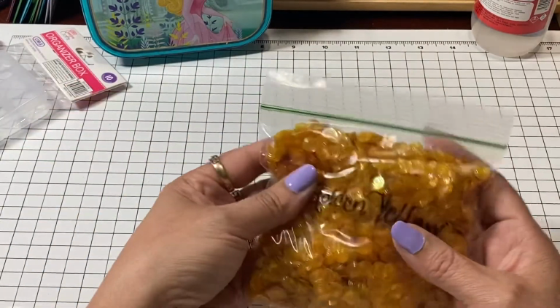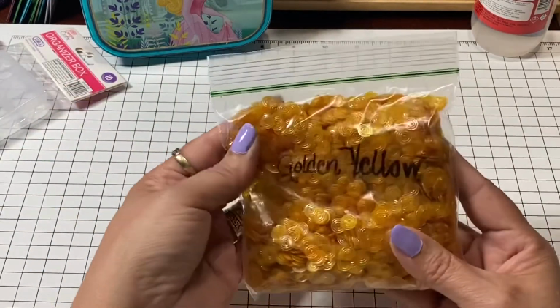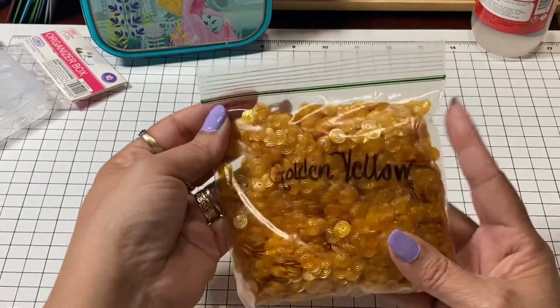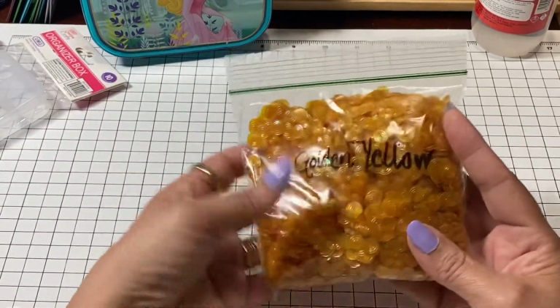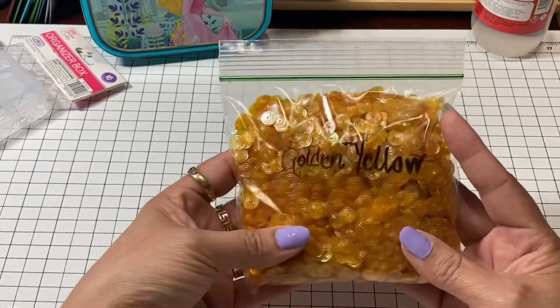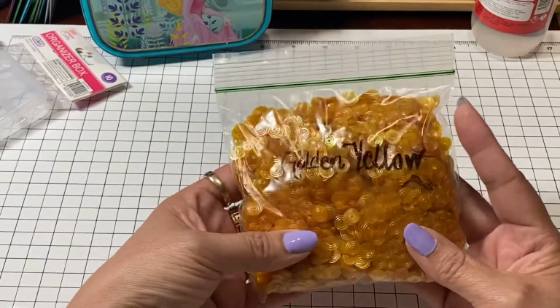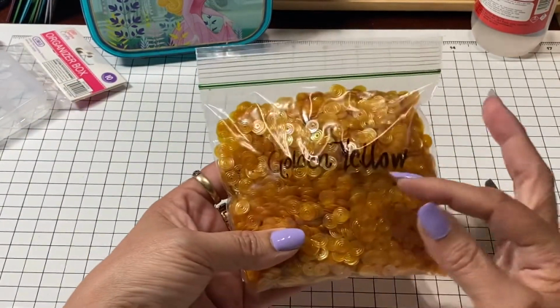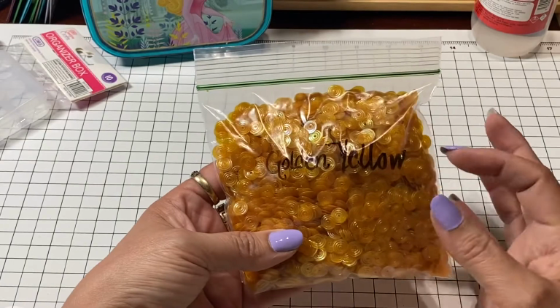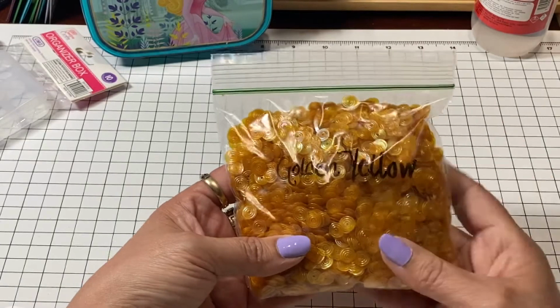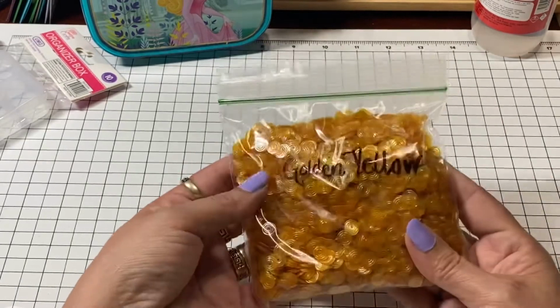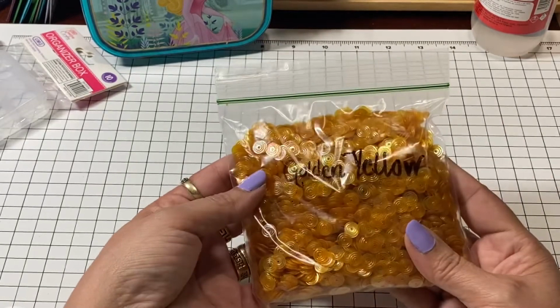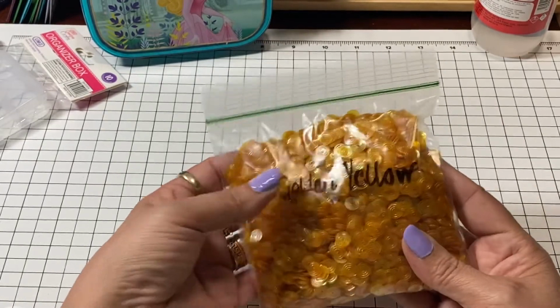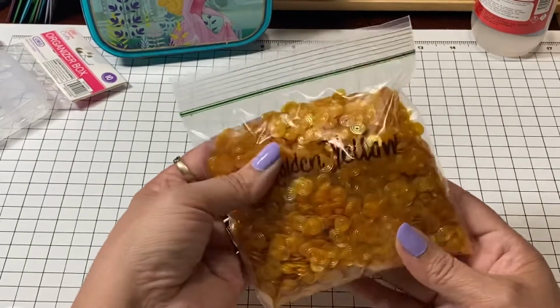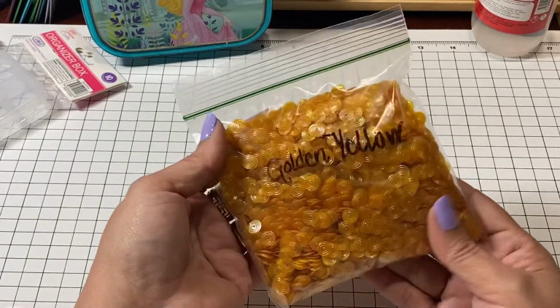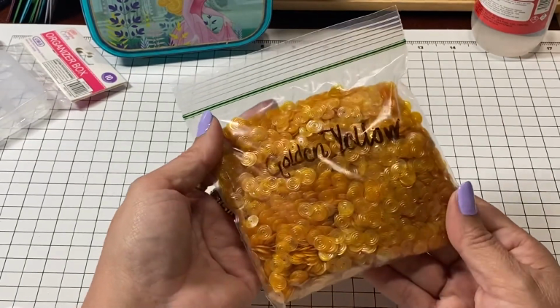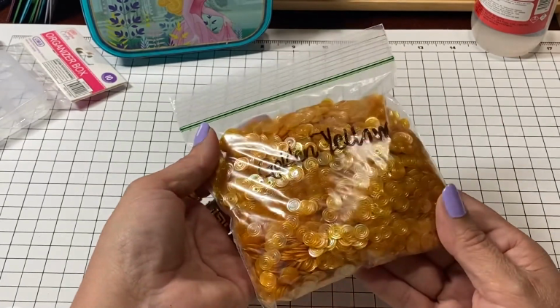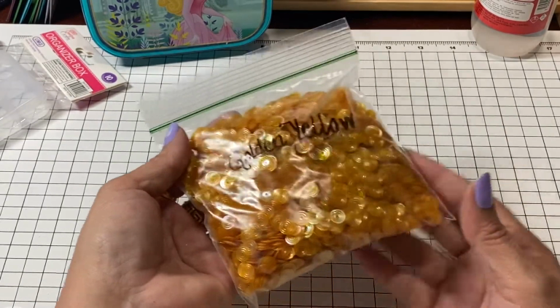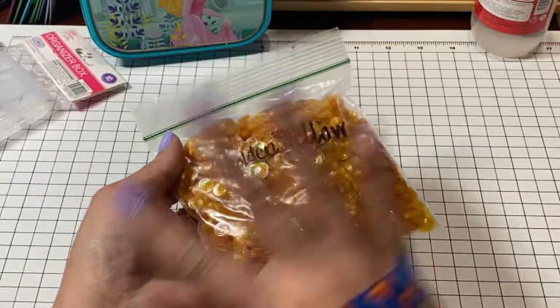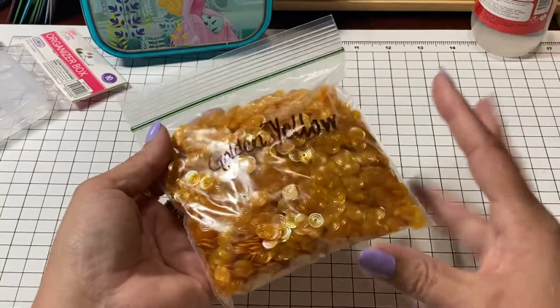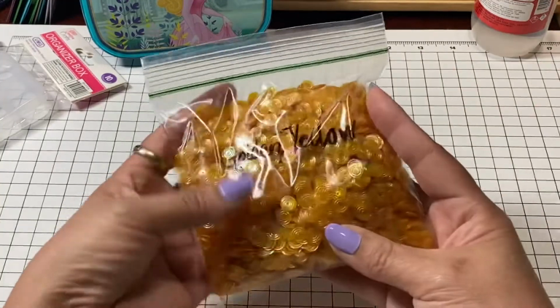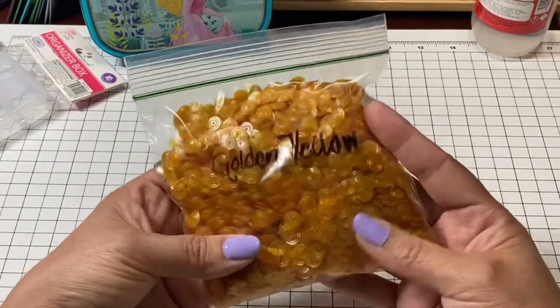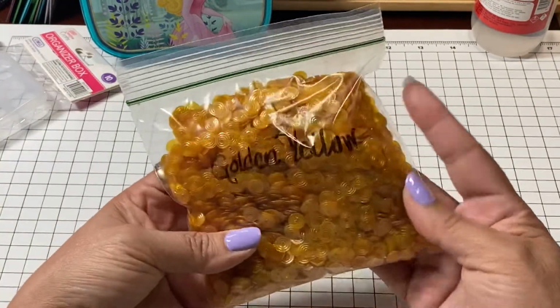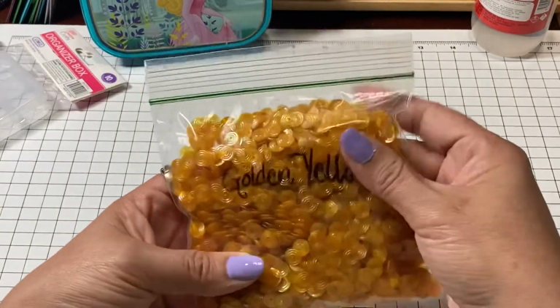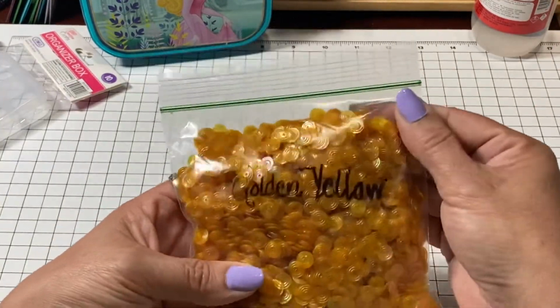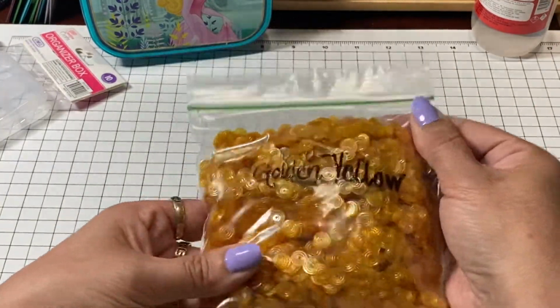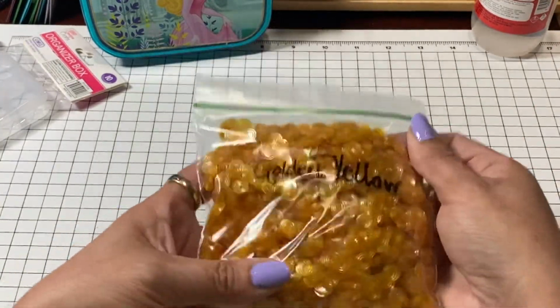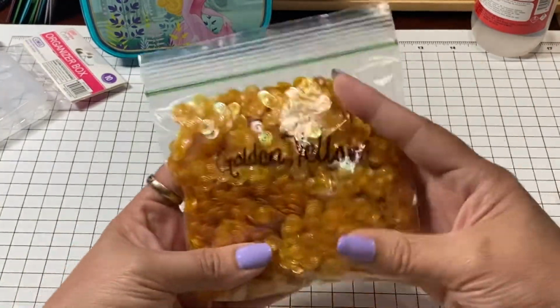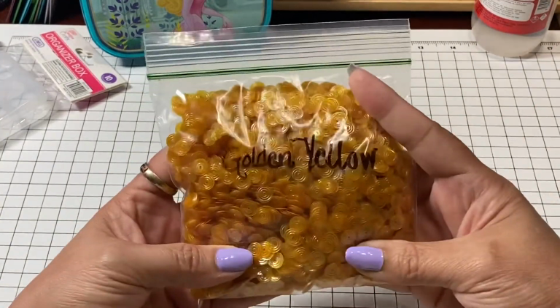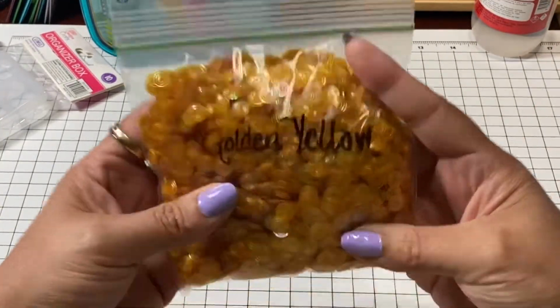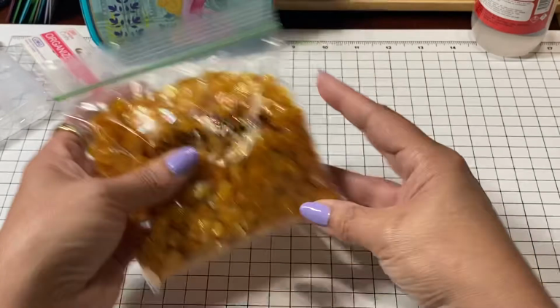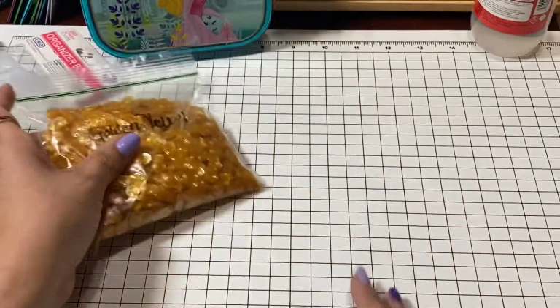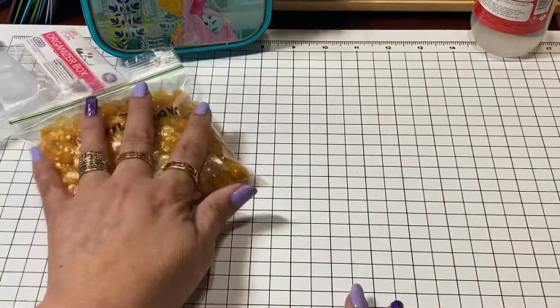So the first one I ended up picking up was this golden yellow. It's in a different baggie because this beautiful golden yellow was all over my box — it was just a little surprise inside of a surprise. So first color: golden yellow.